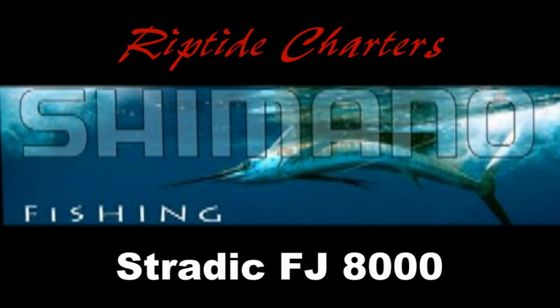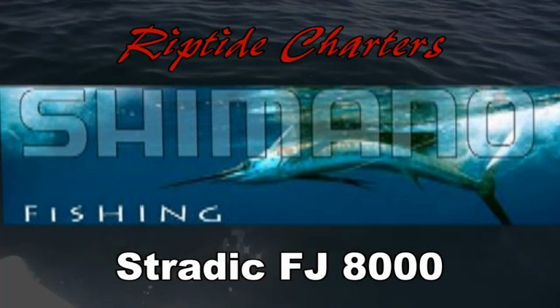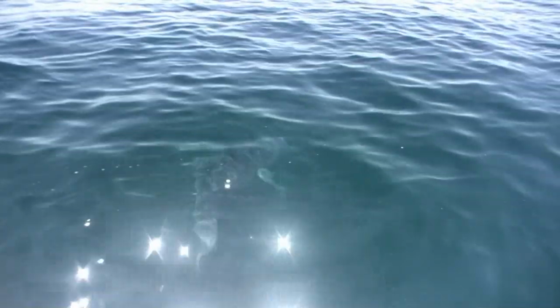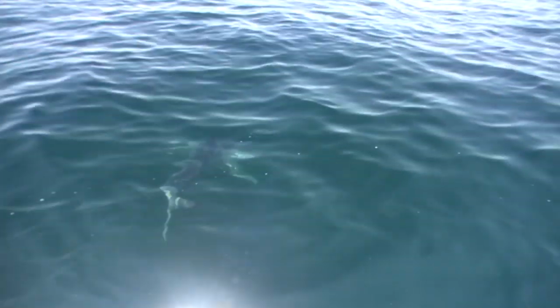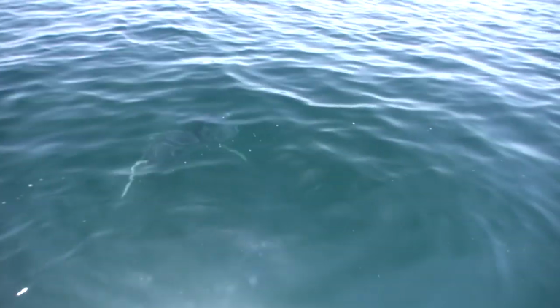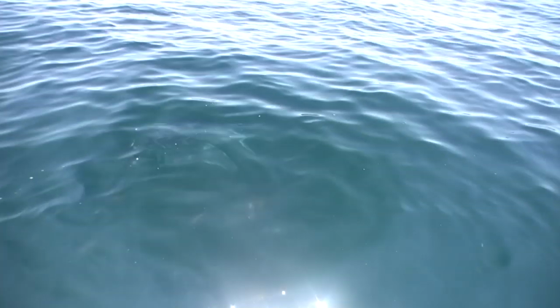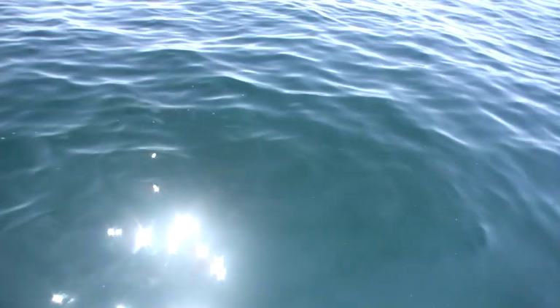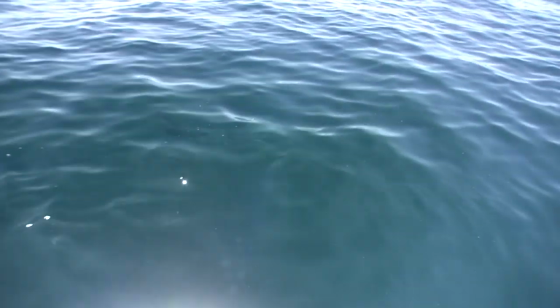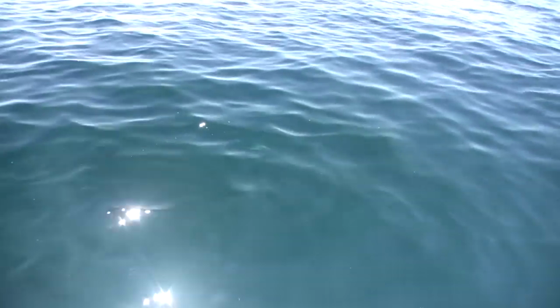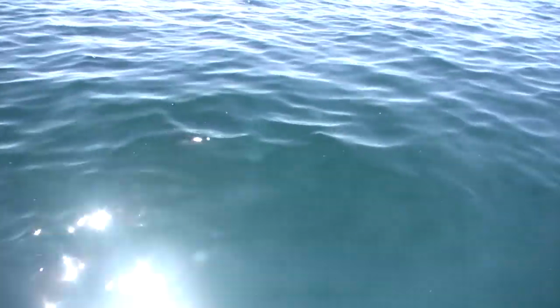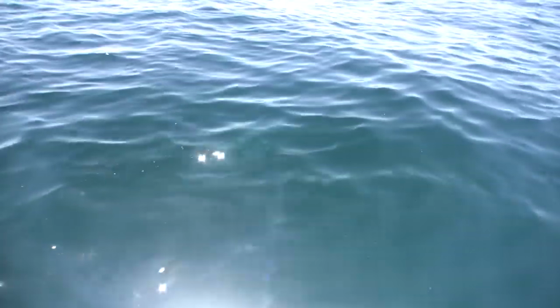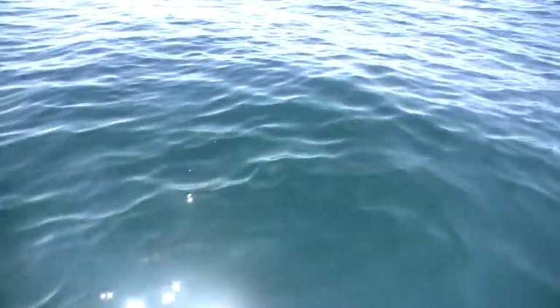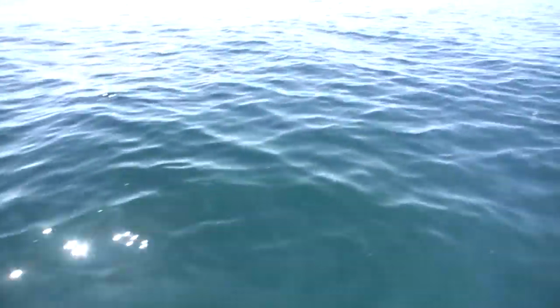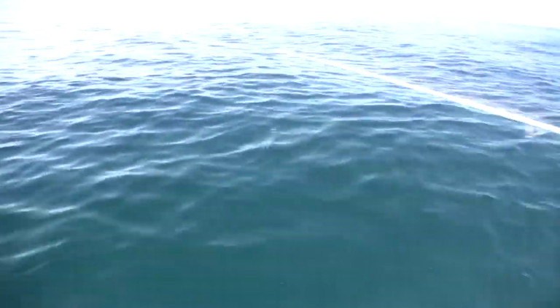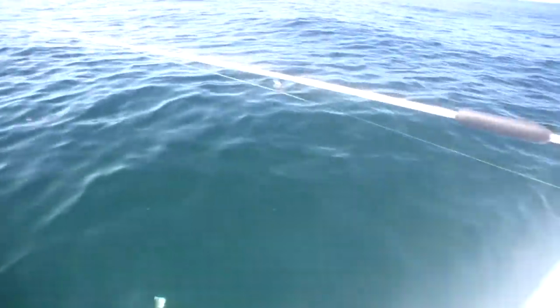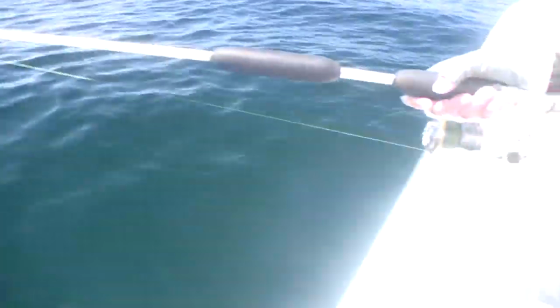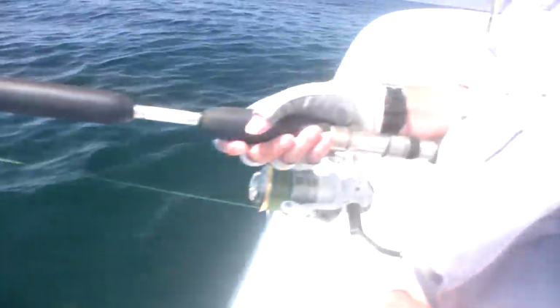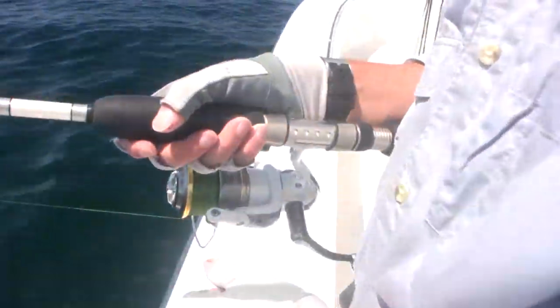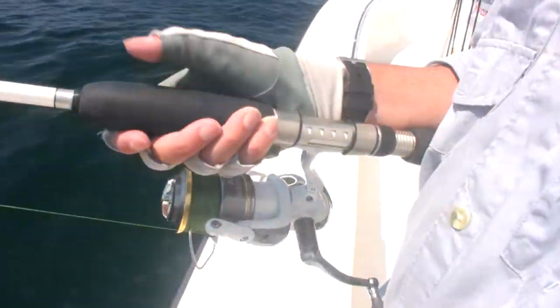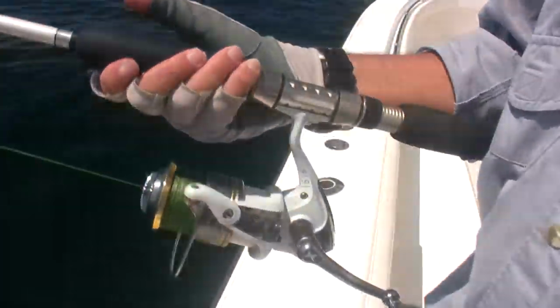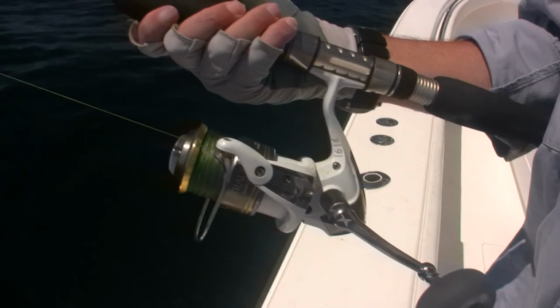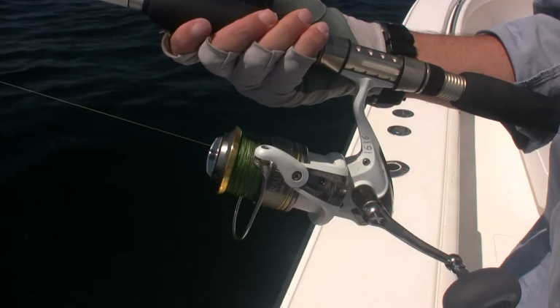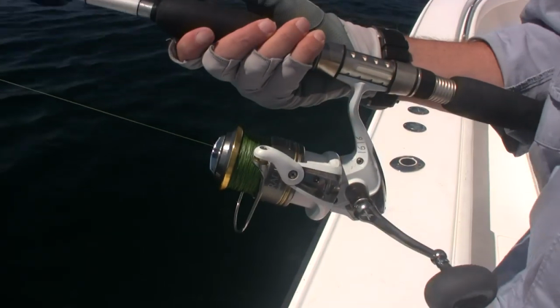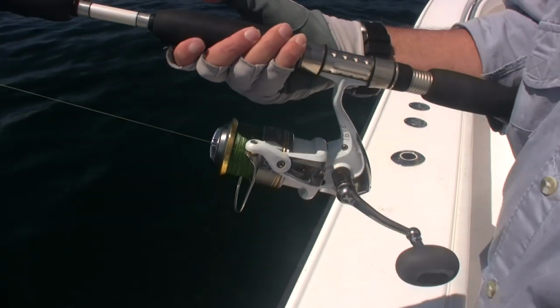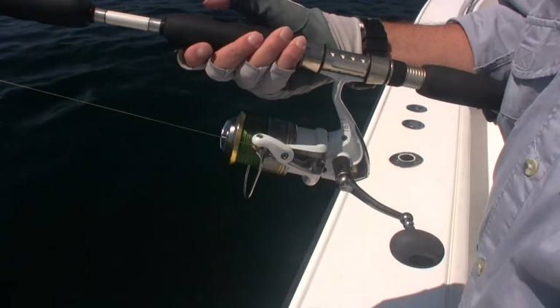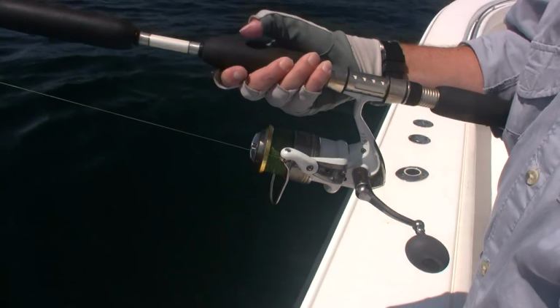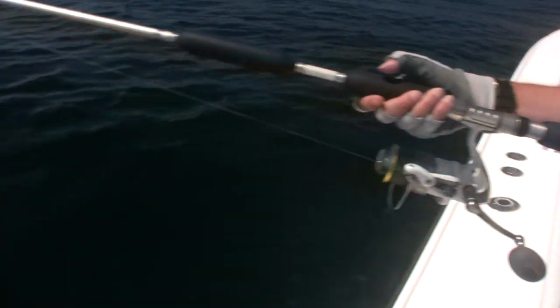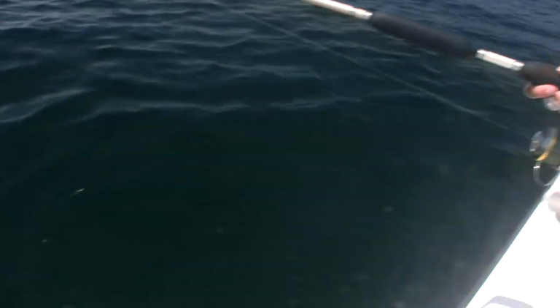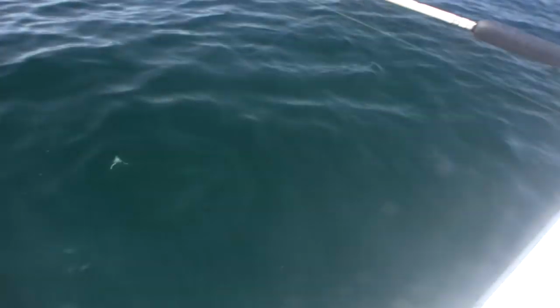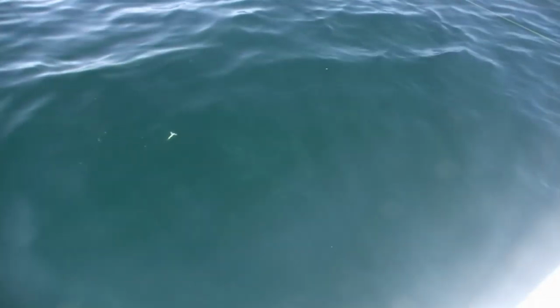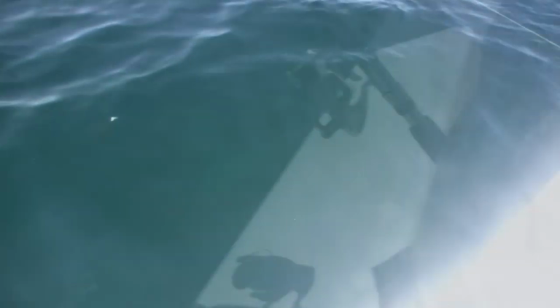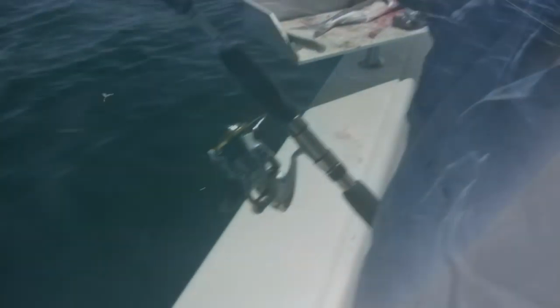Here's our giant blue shark. He's about 275 pounds. Here is the new Shimano Stratik 8000 test reel they gave me to abuse. This is how we're going to abuse the test reel.